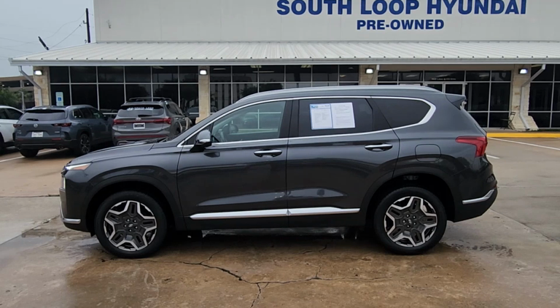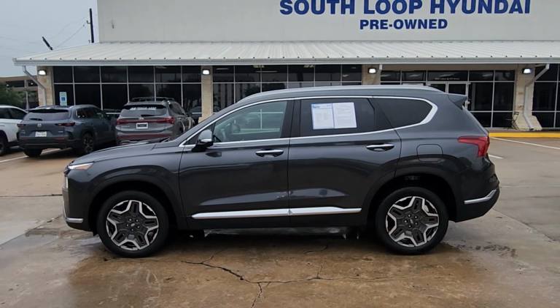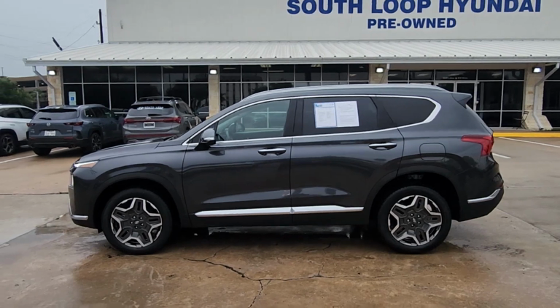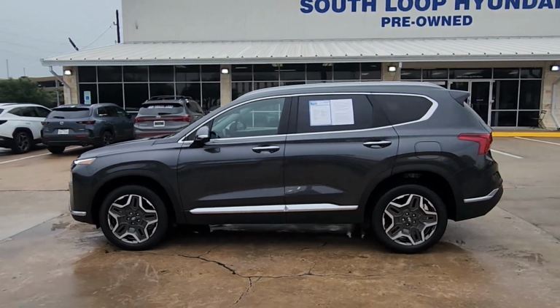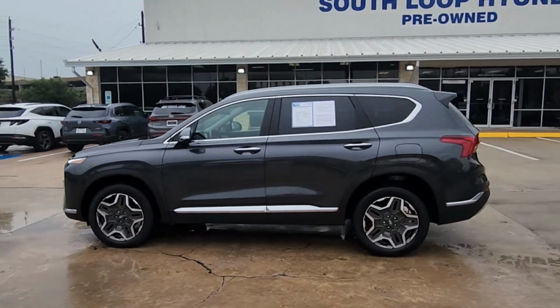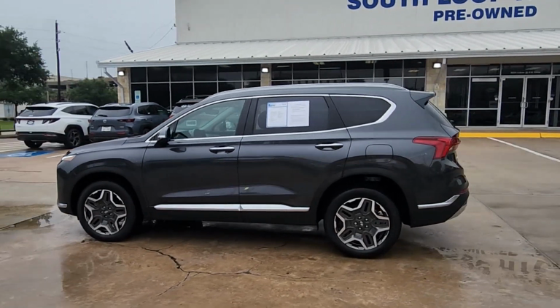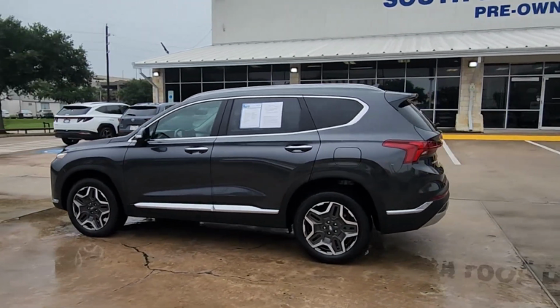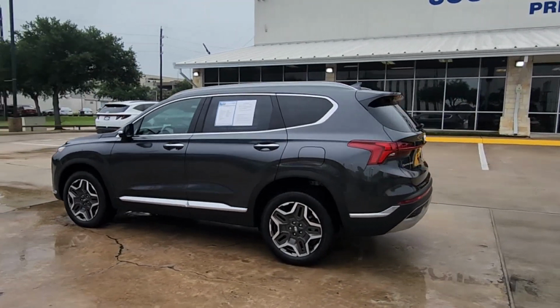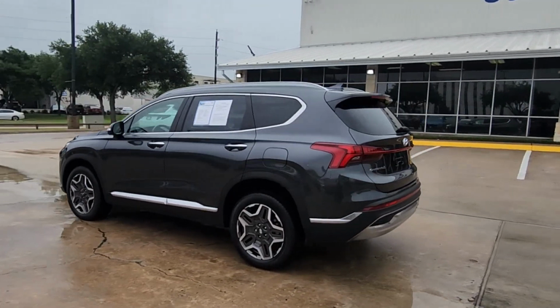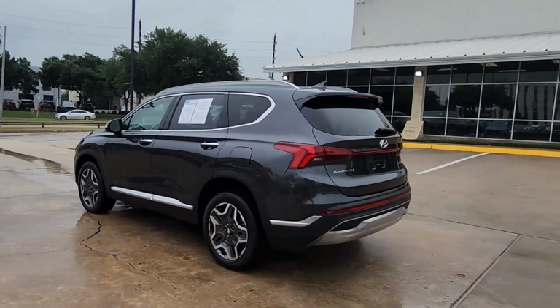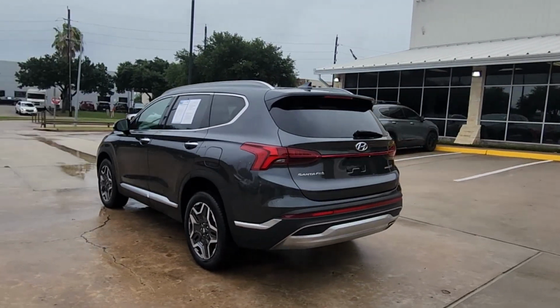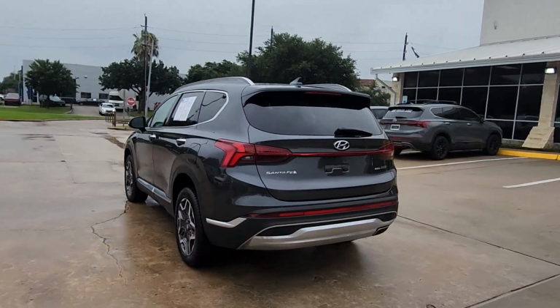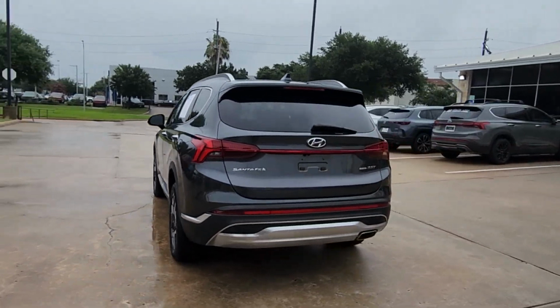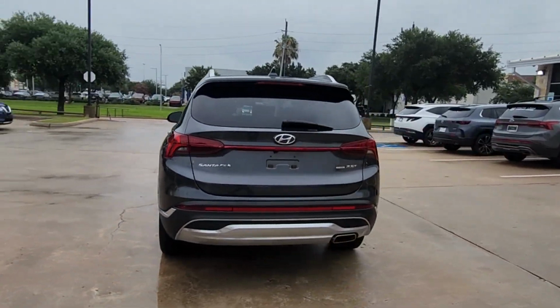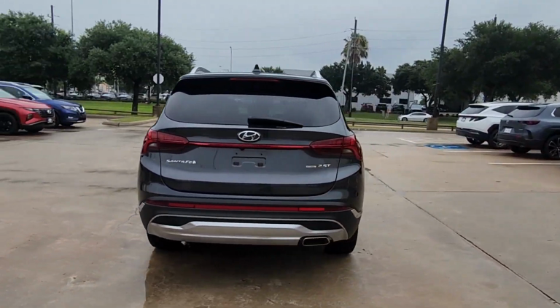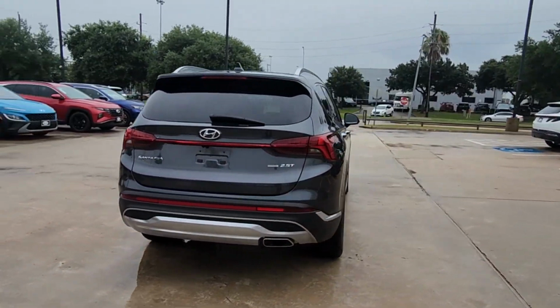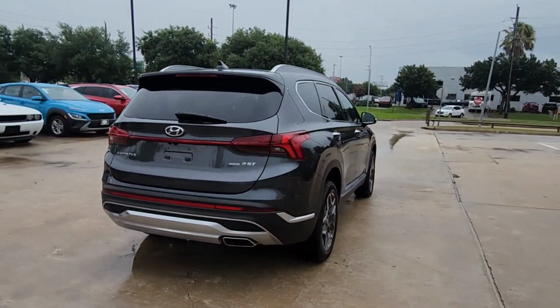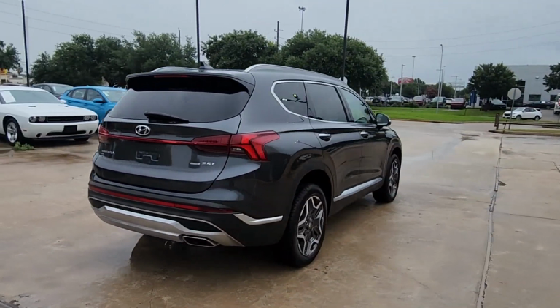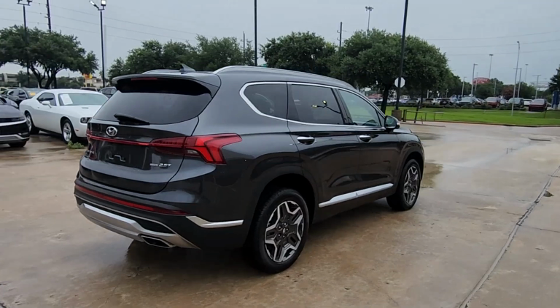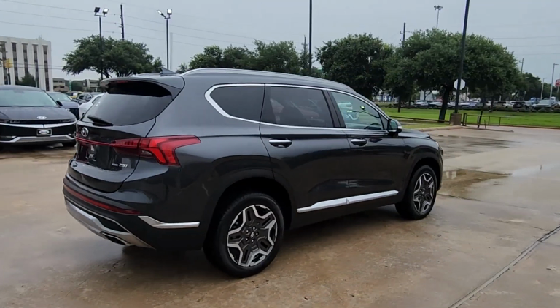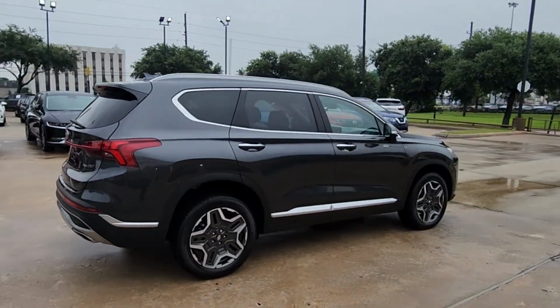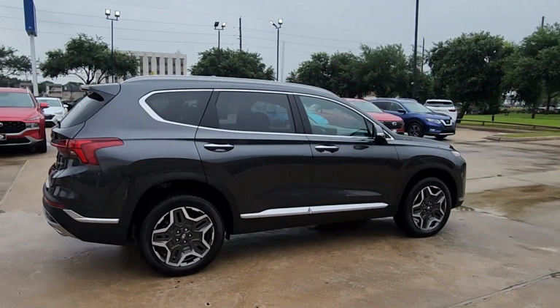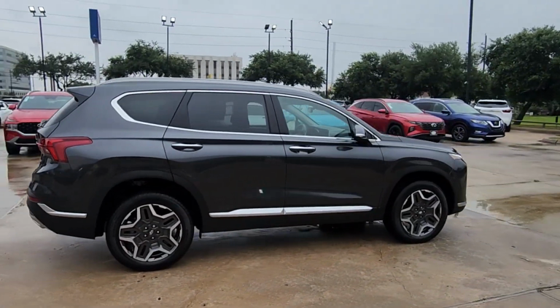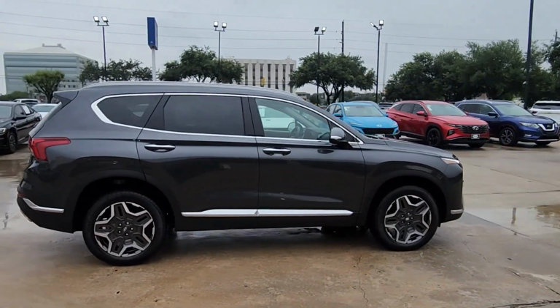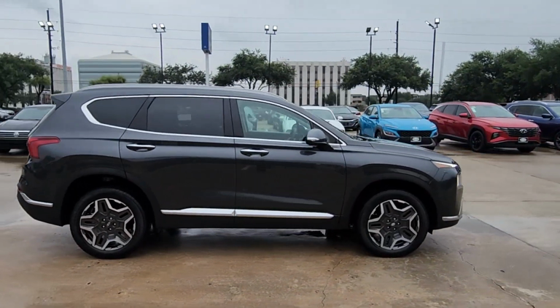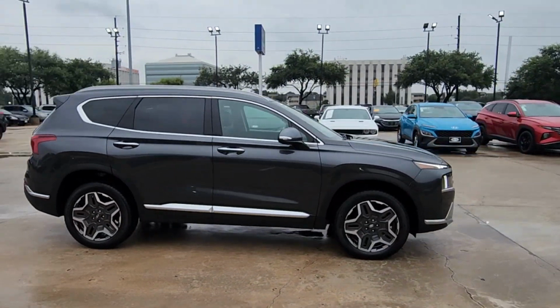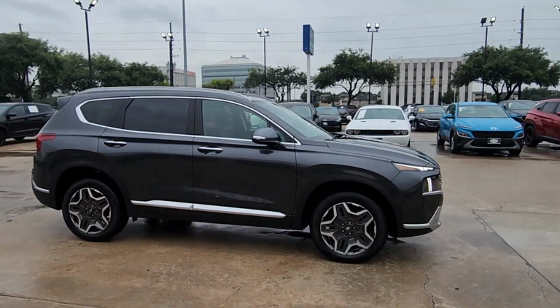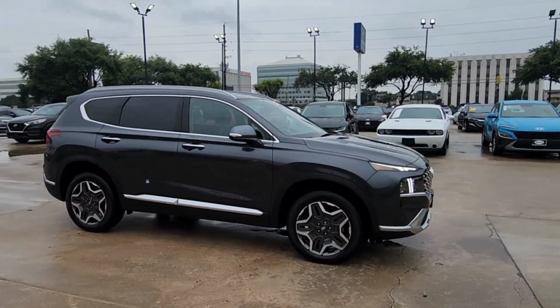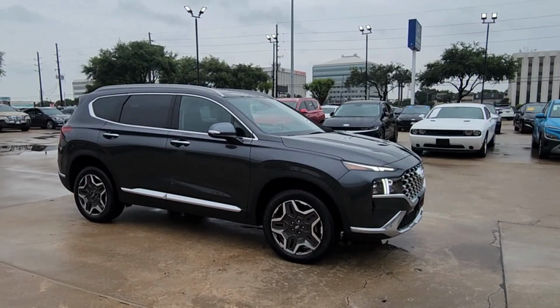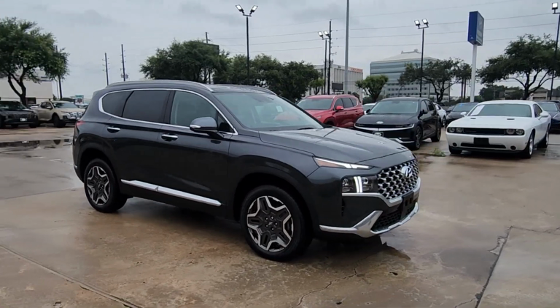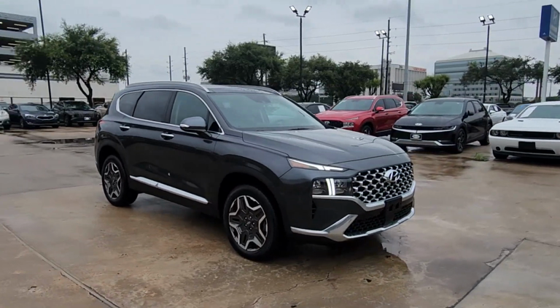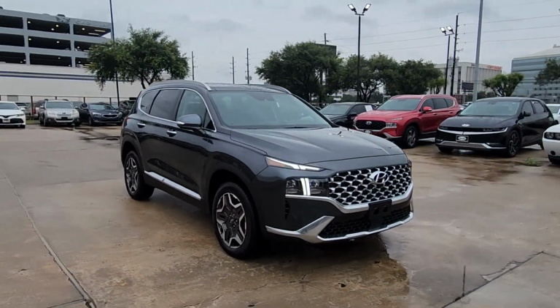You will be amazed by this 2023 Hyundai Santa Fe. With less than 10,000 miles on the odometer, this vehicle stands out from the rest. Handsome and versatile, this Santa Fe brings ease and comfort to your busy lifestyle.